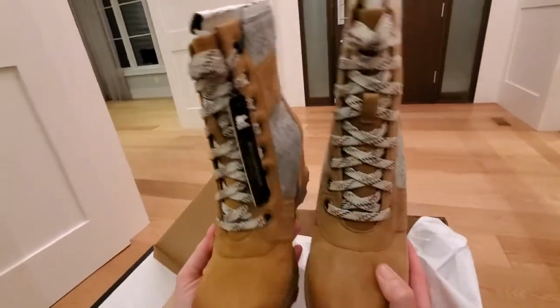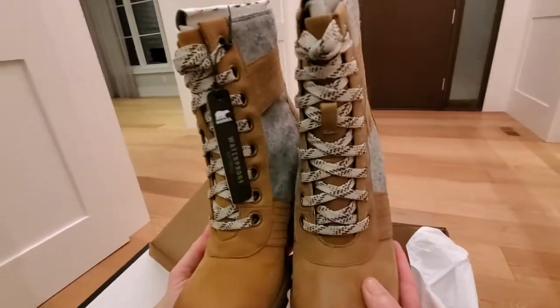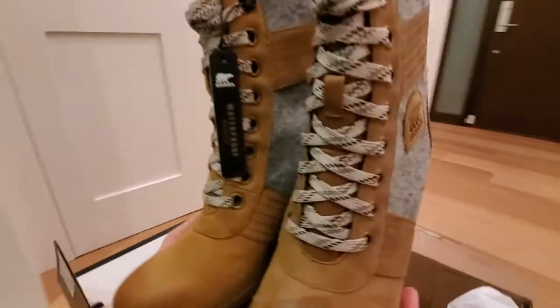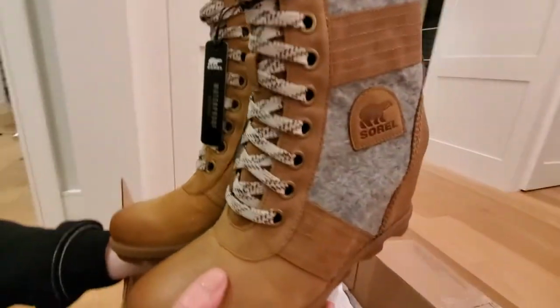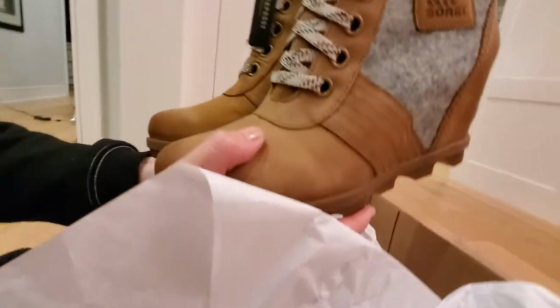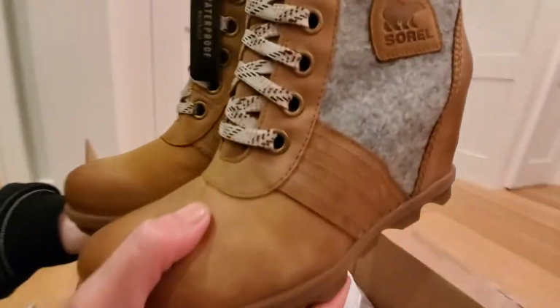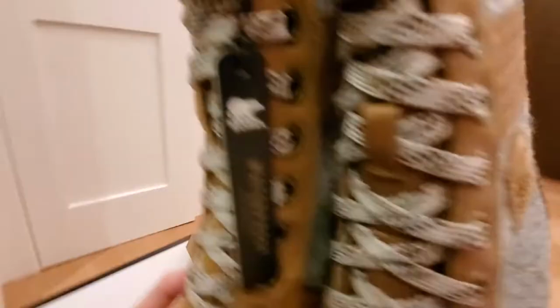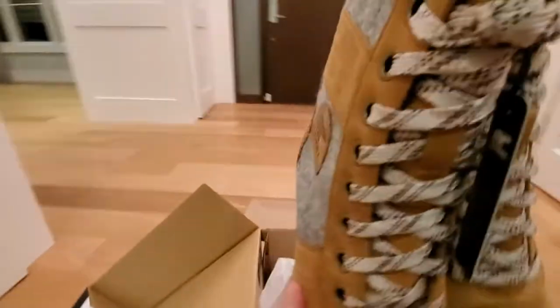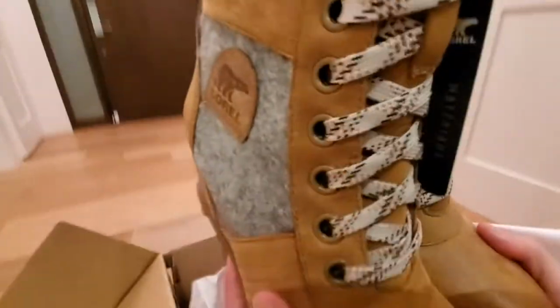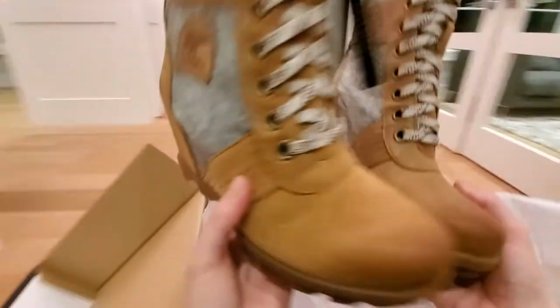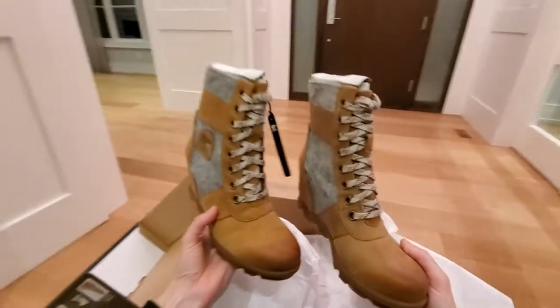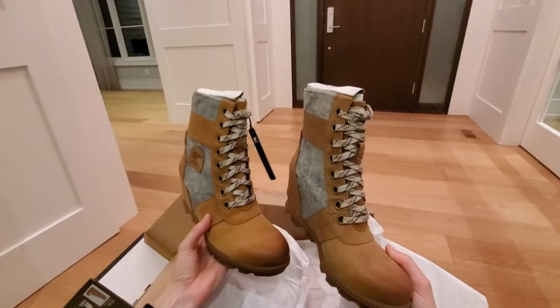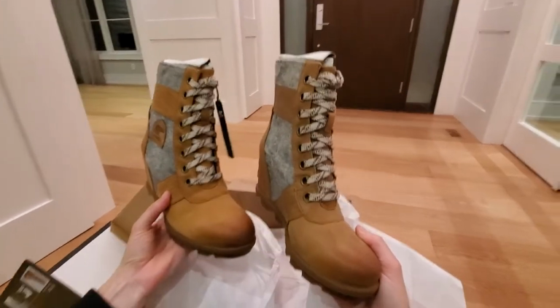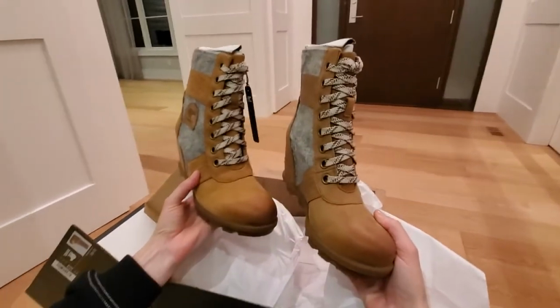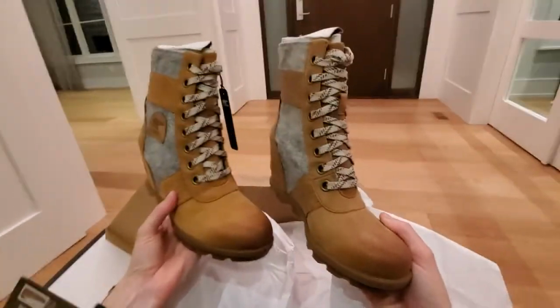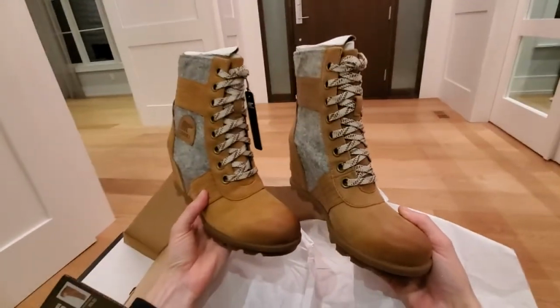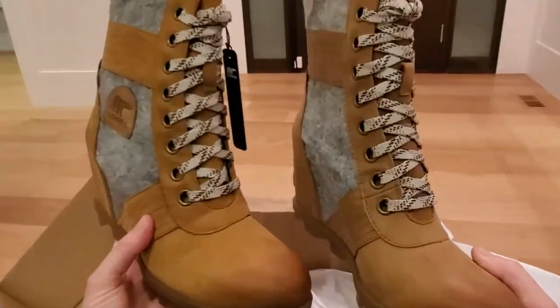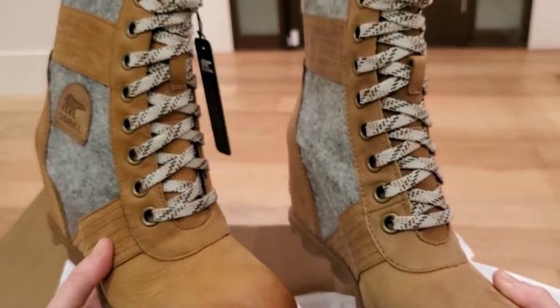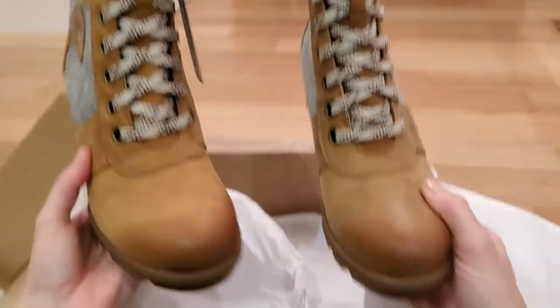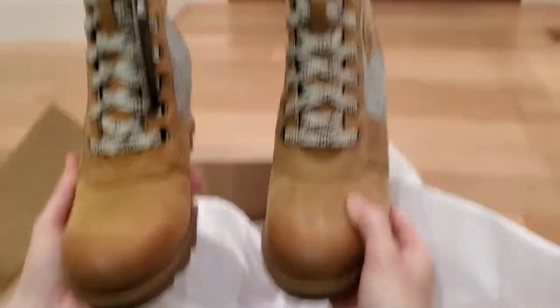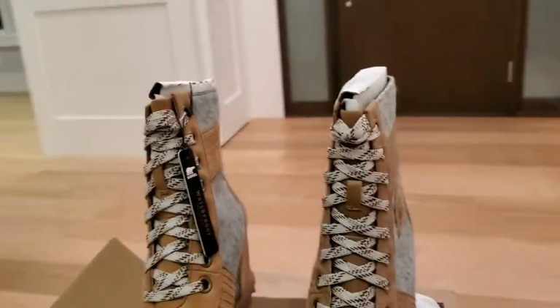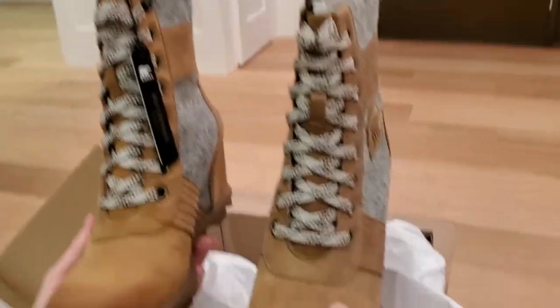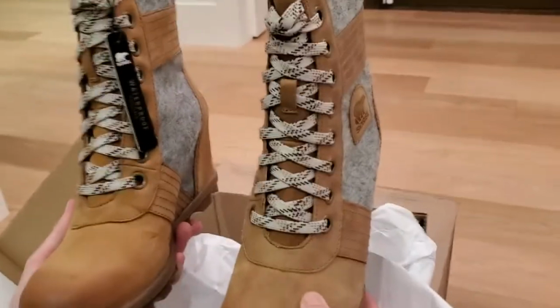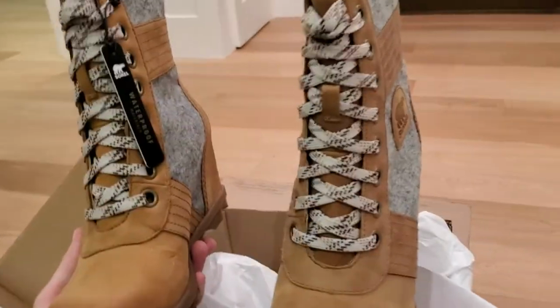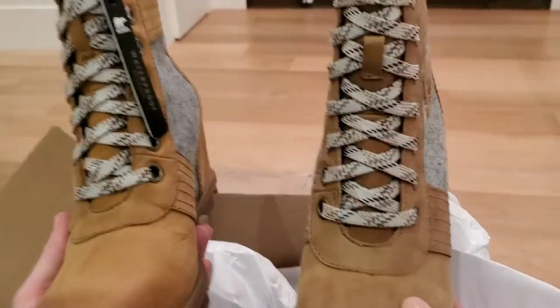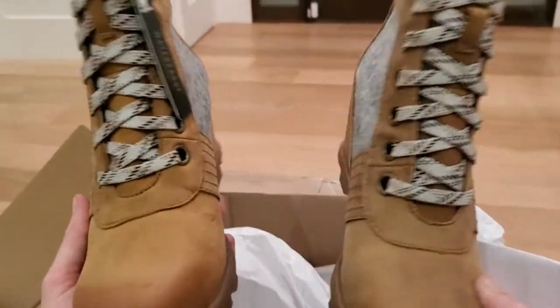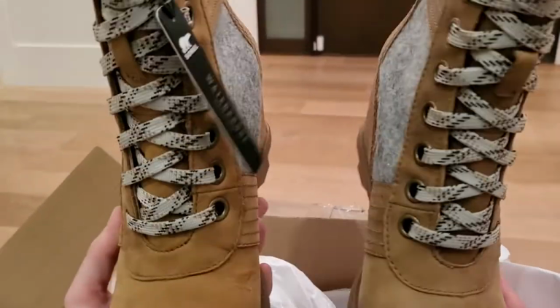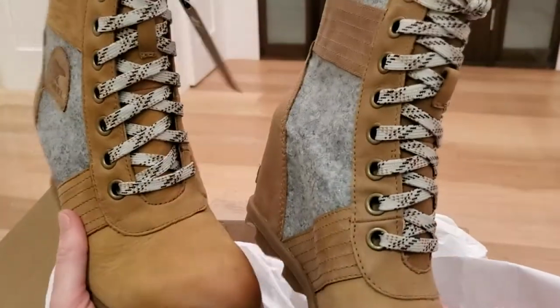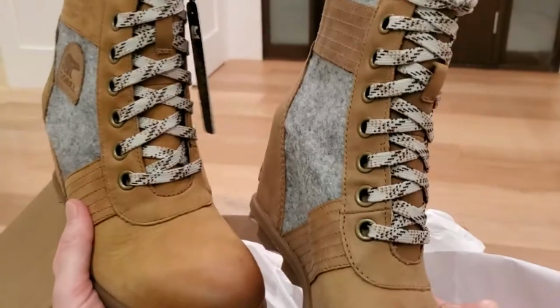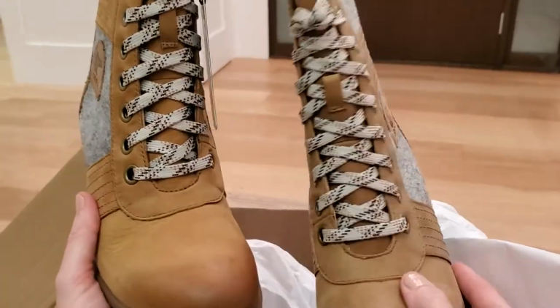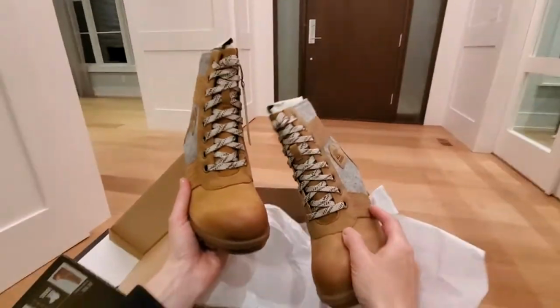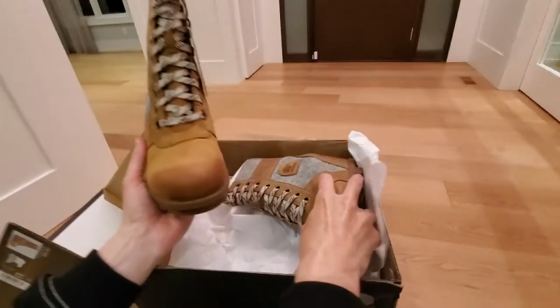There they are together. To the side. Very cool. Very happy with those. Thank you.